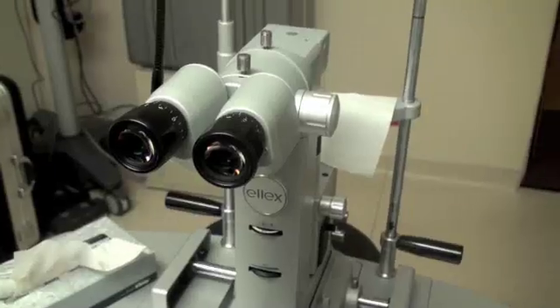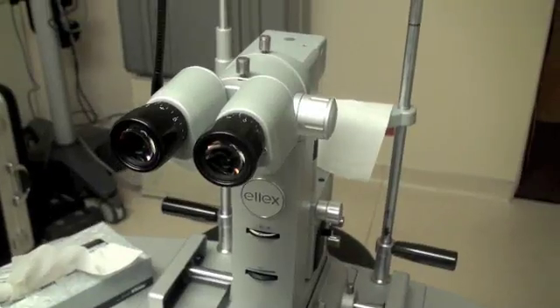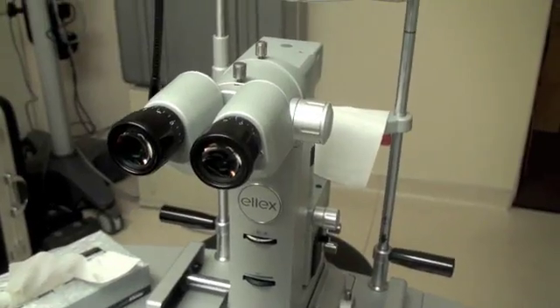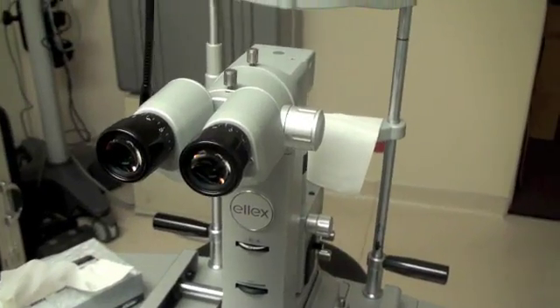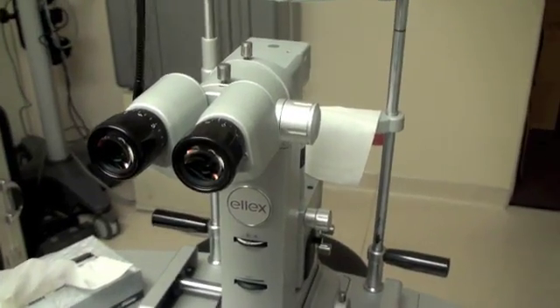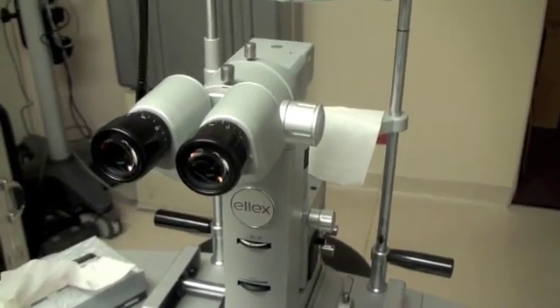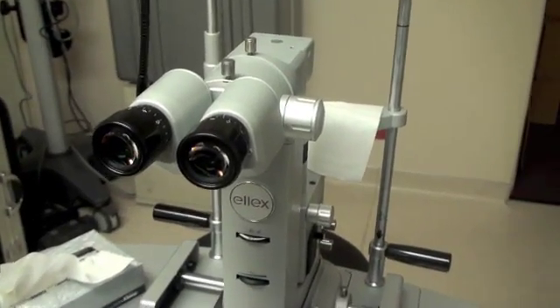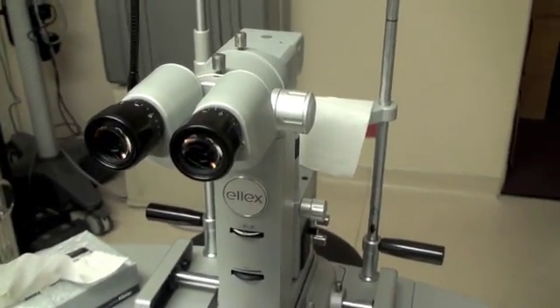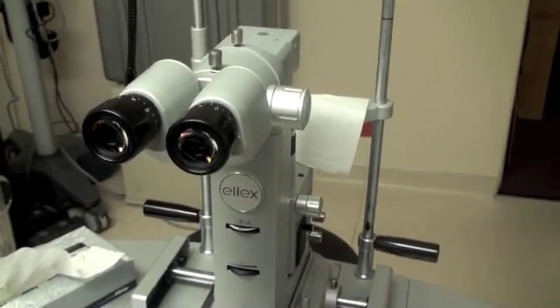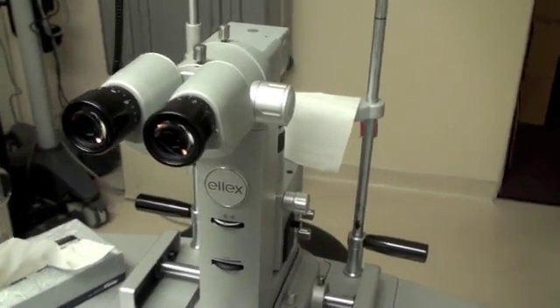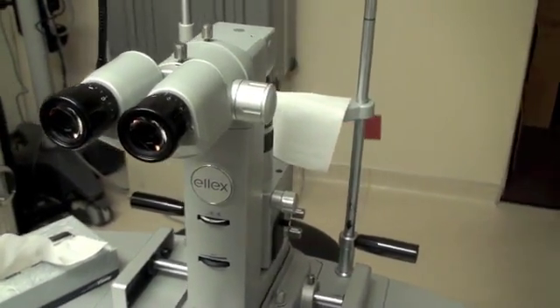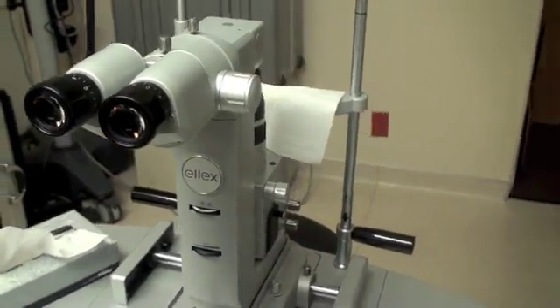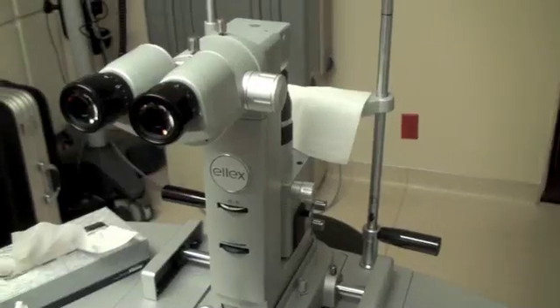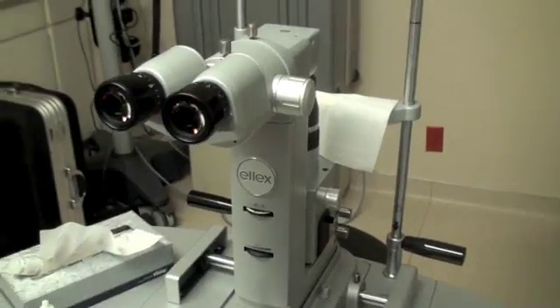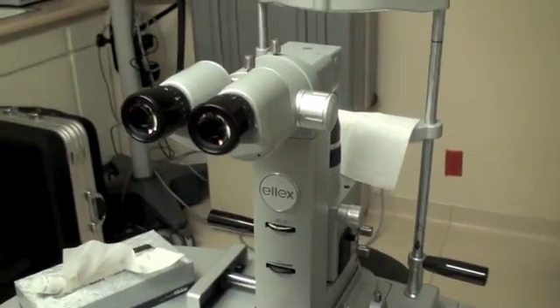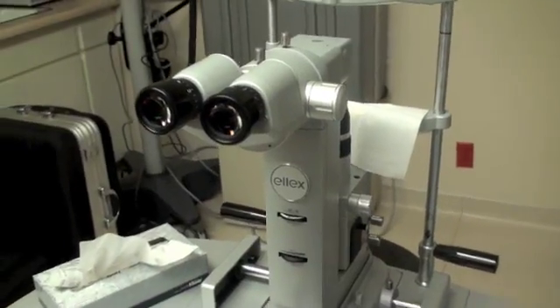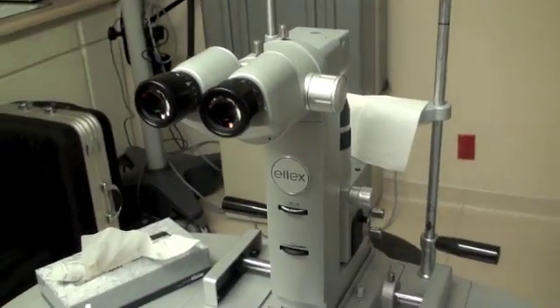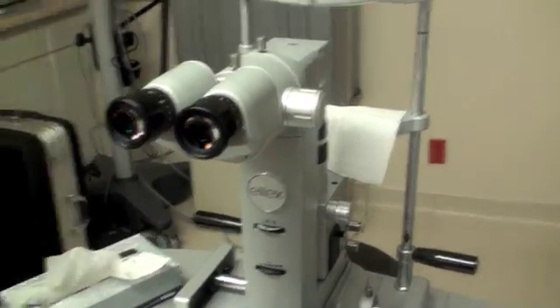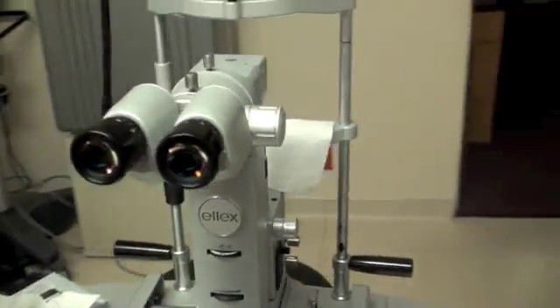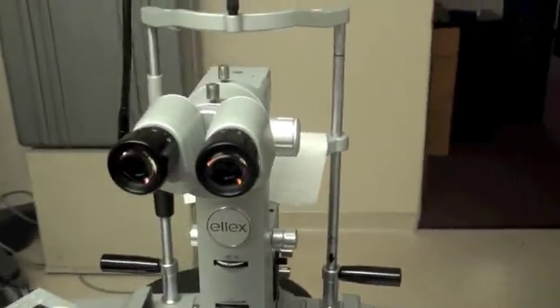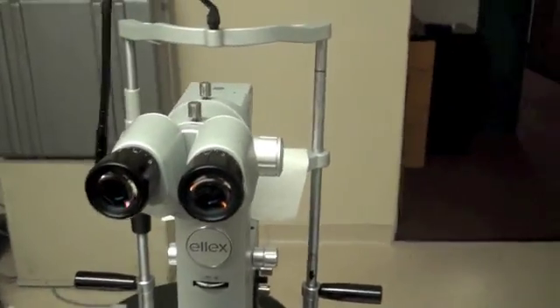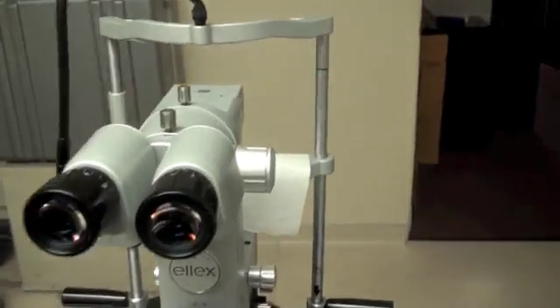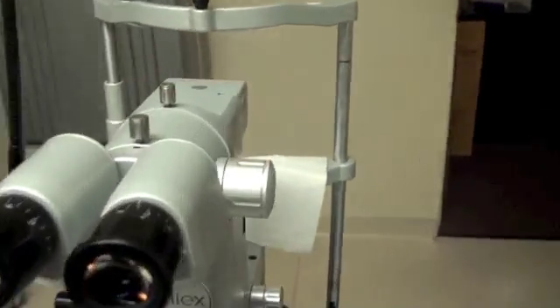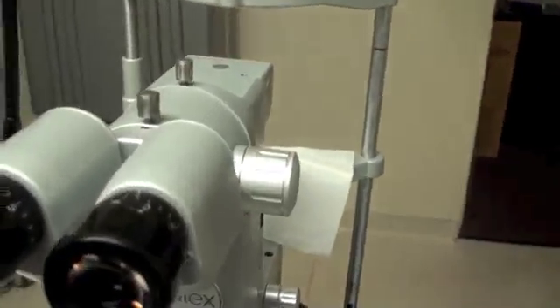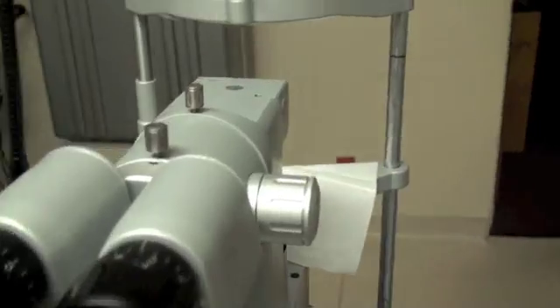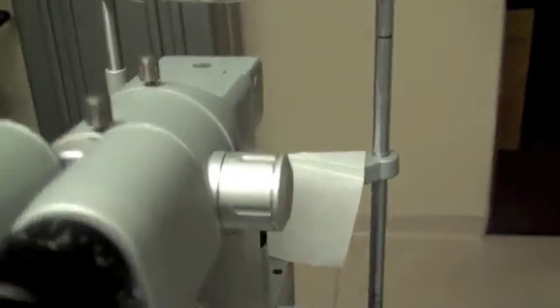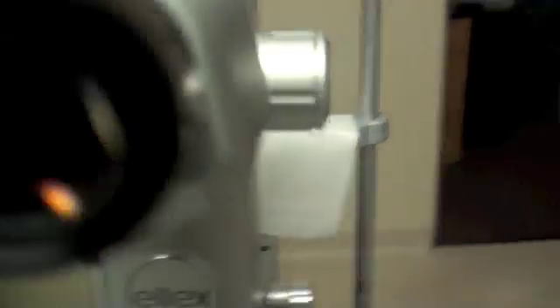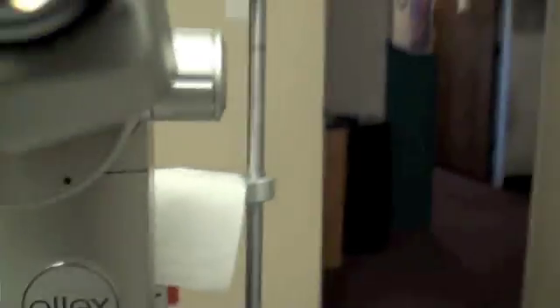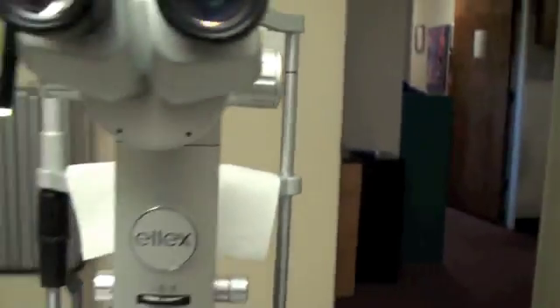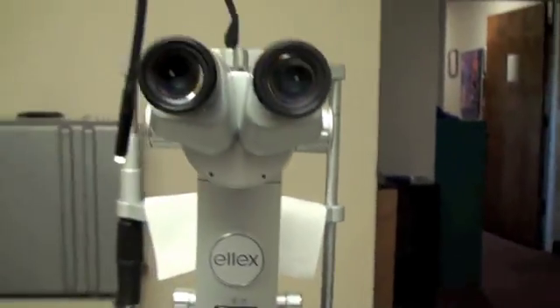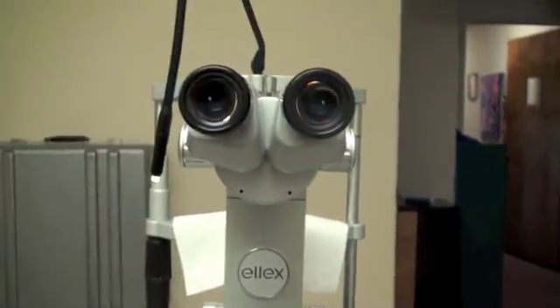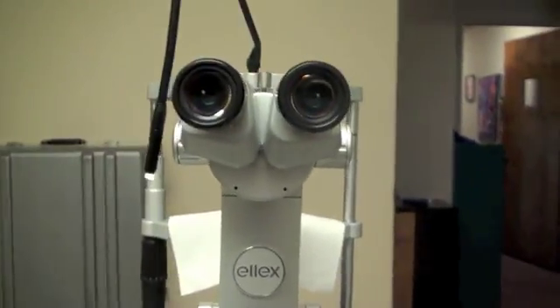Today we're going to discuss a little bit about the YAG machine and how to sit at the YAG machine. First, I'm going to show you the perspective from the surgeon's end.